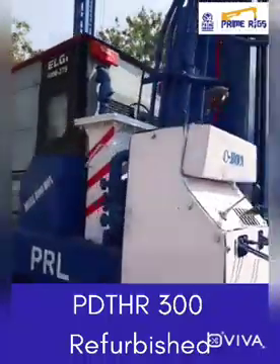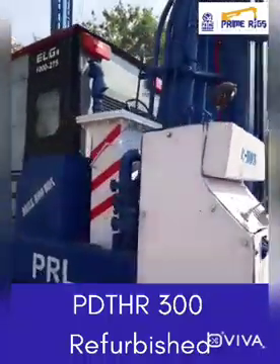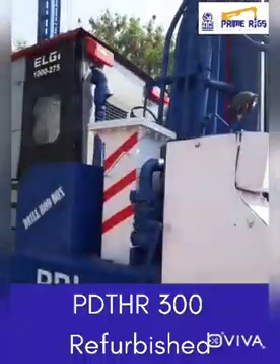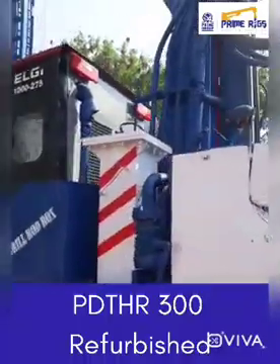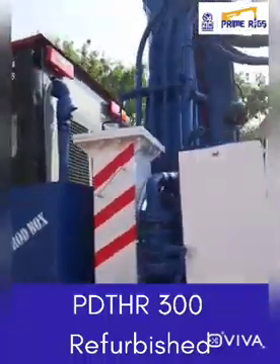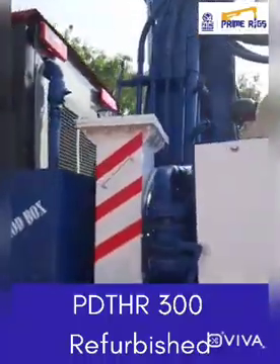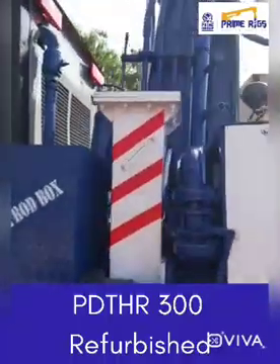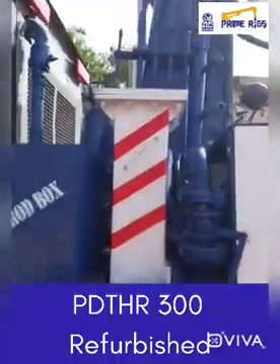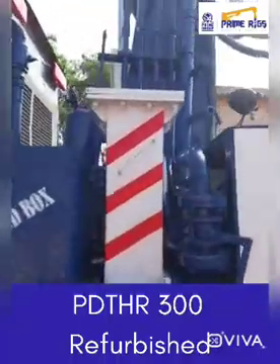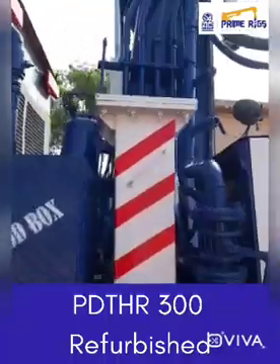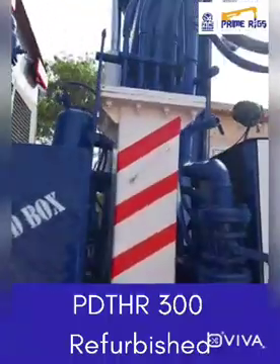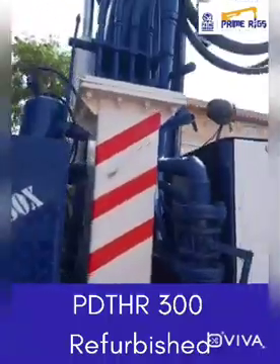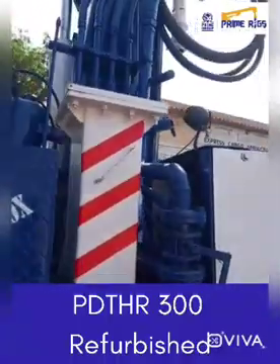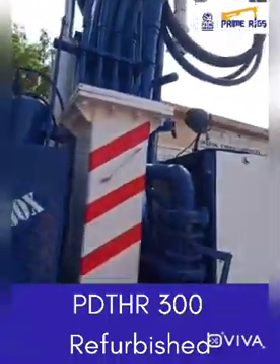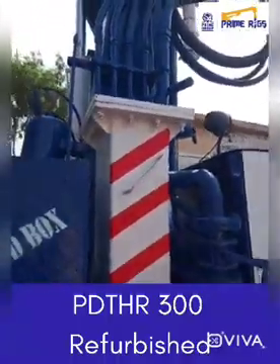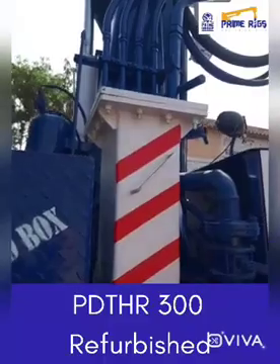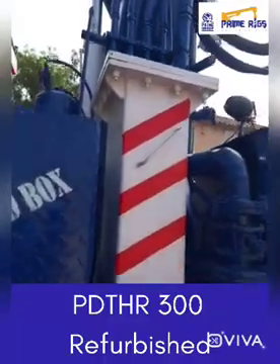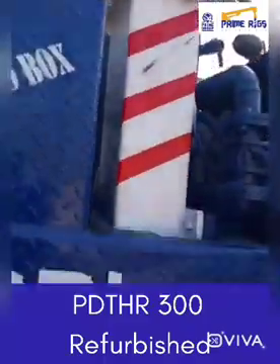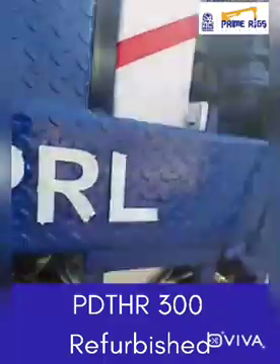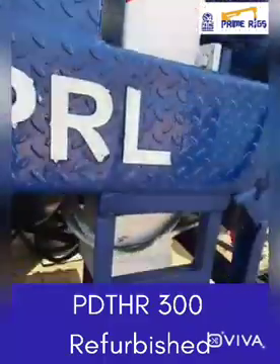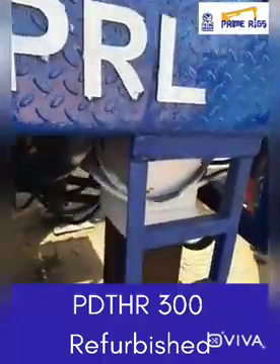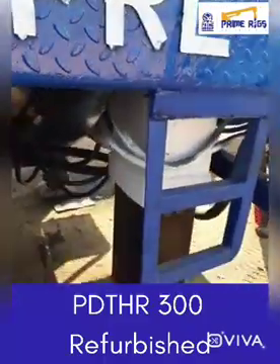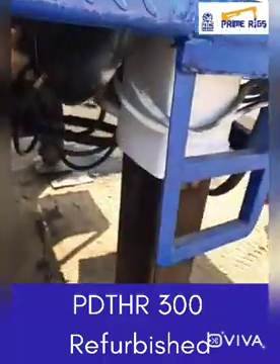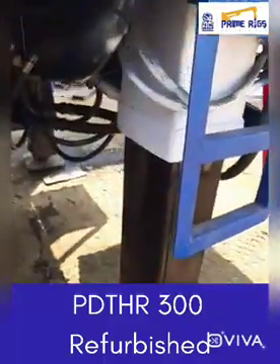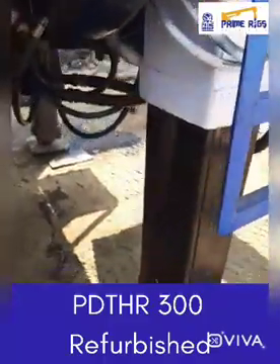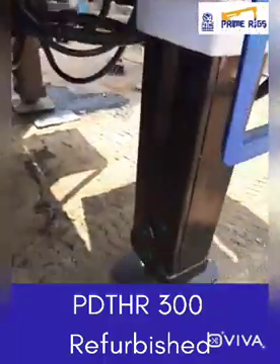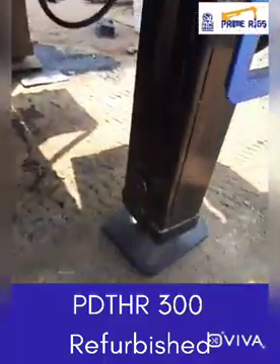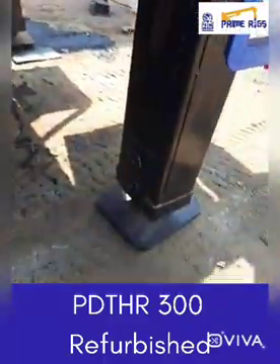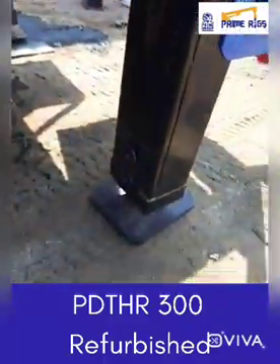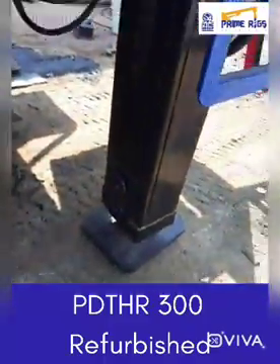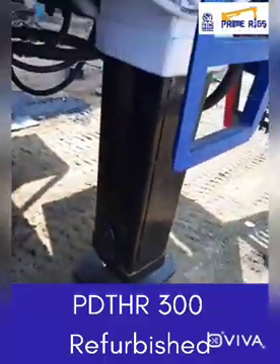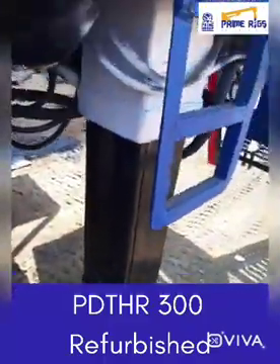These are the heavy box type jacks. As you can see the jacks supporting the rig.